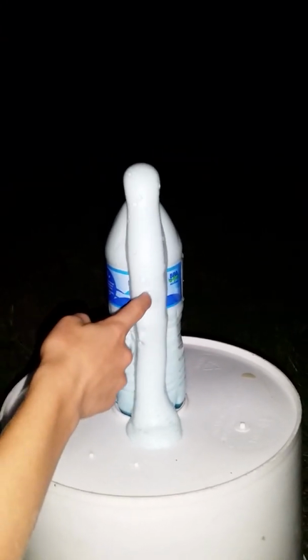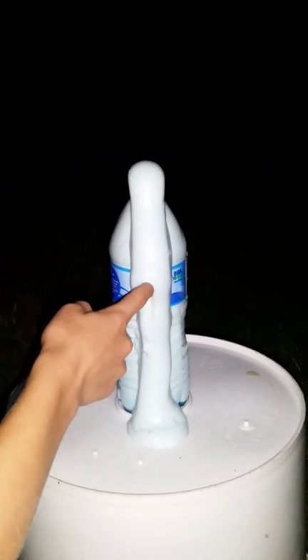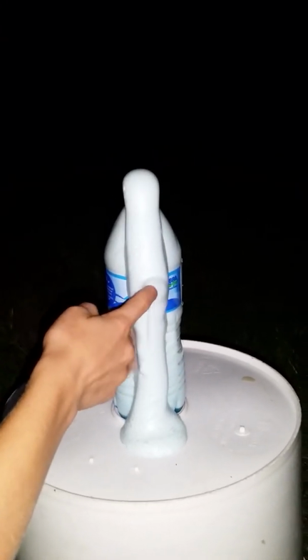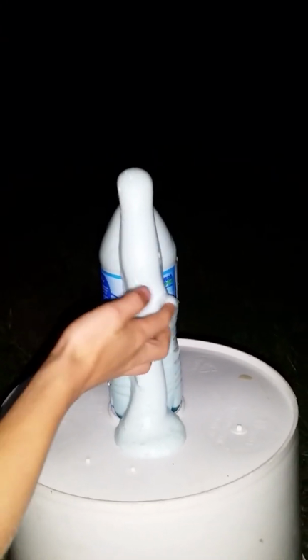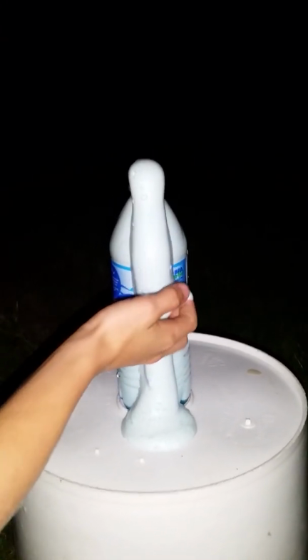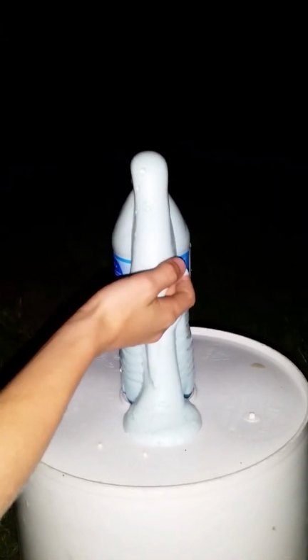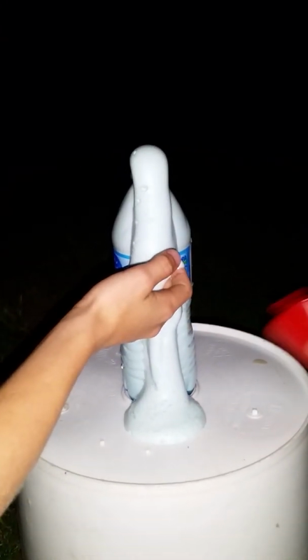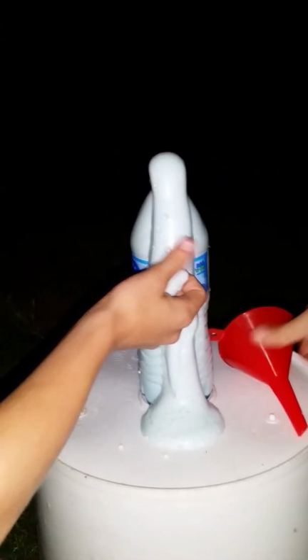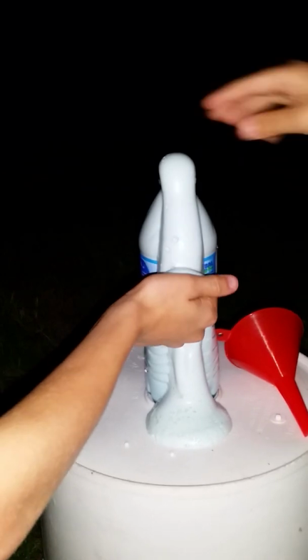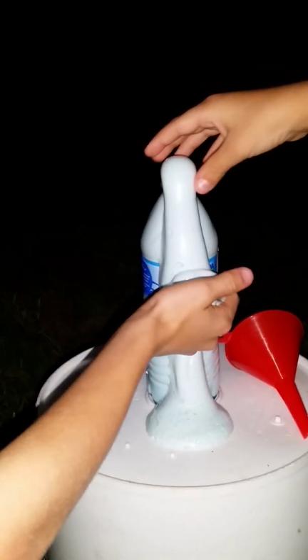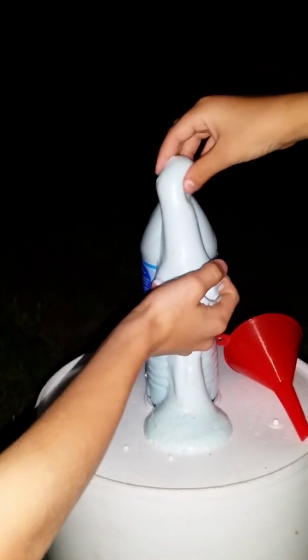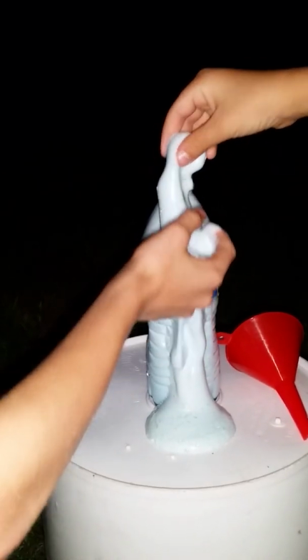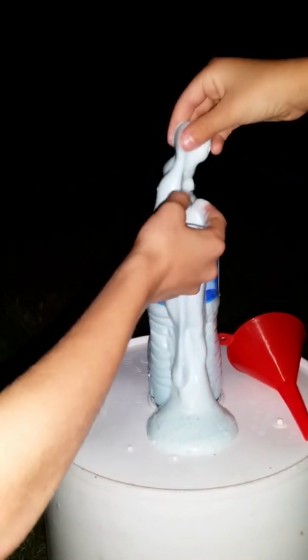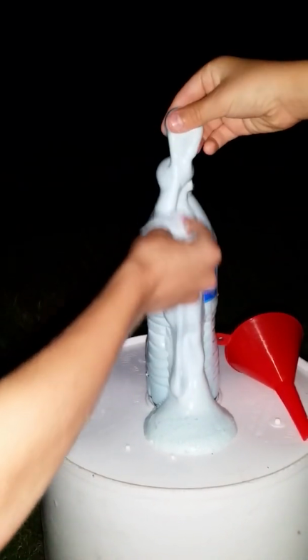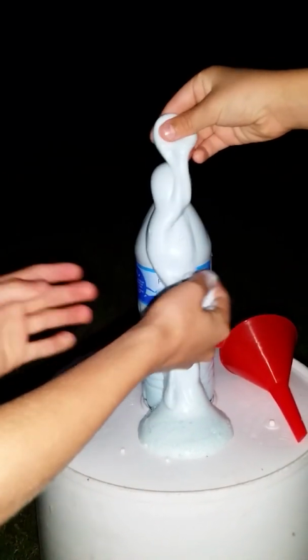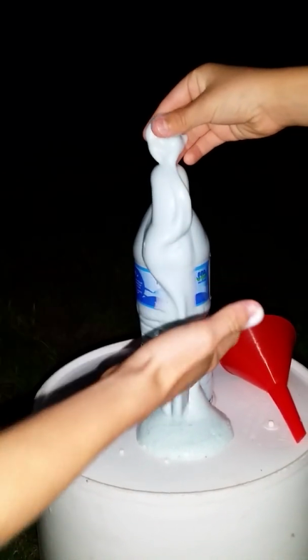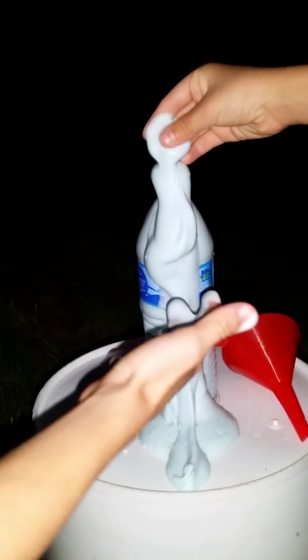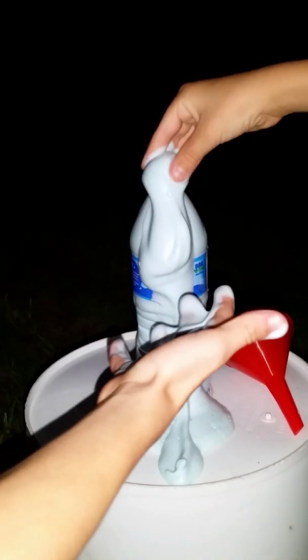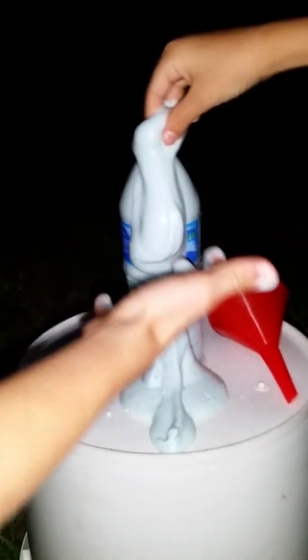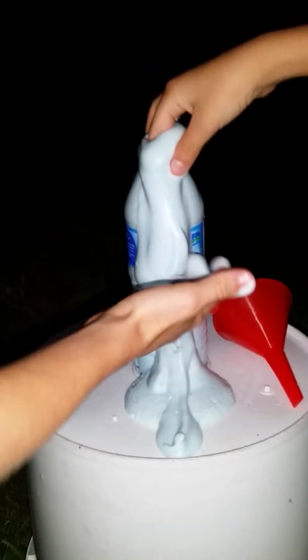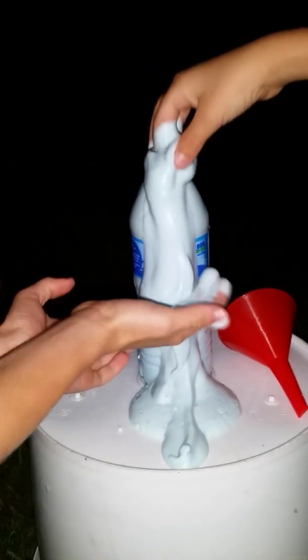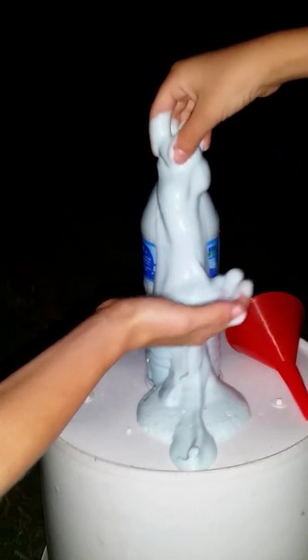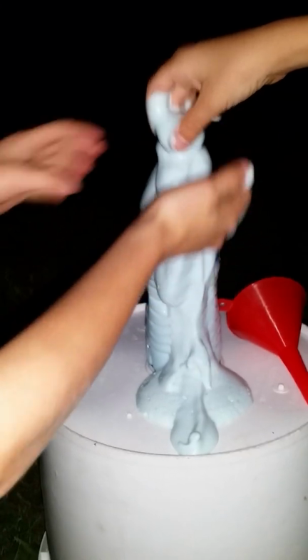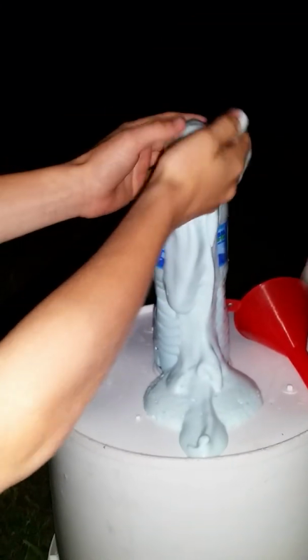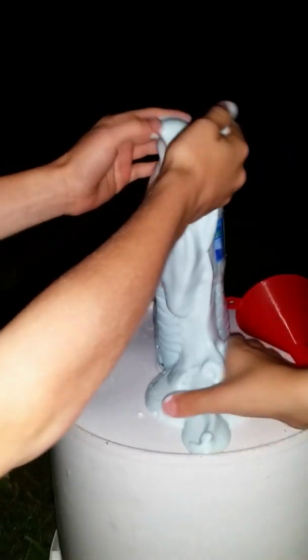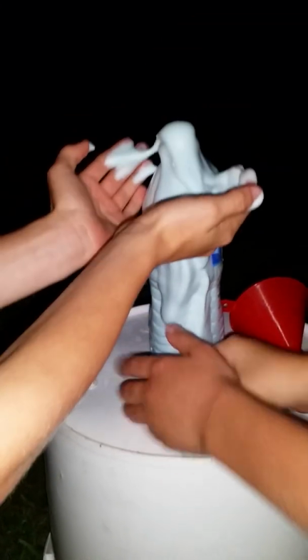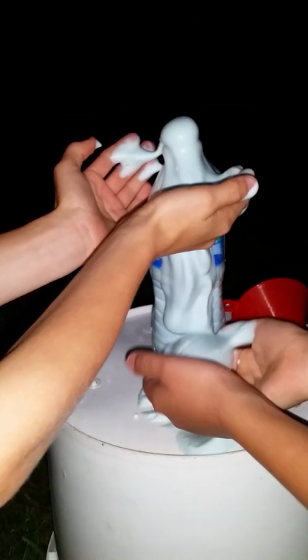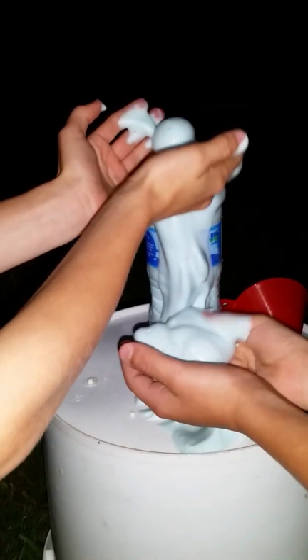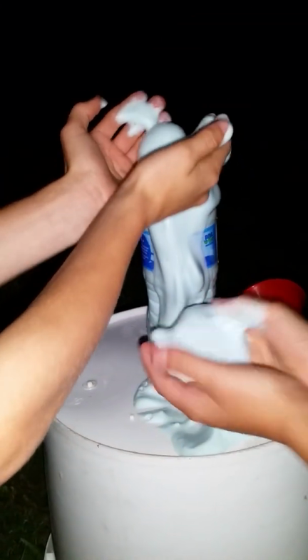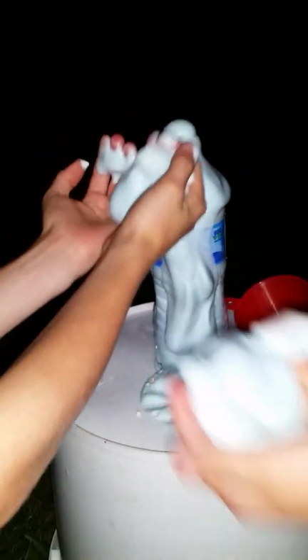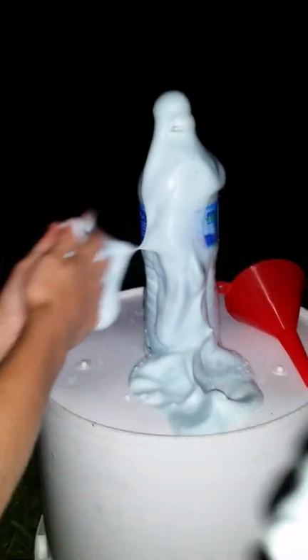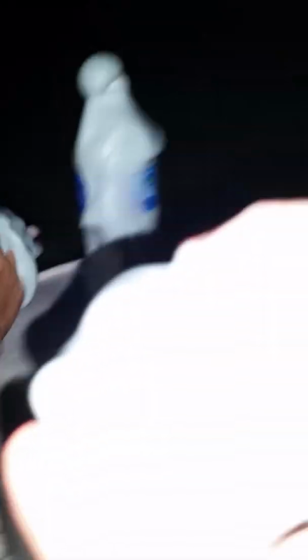Actually, it's not hot anymore. Oh yeah, it isn't hot now. It sort of looks like shaving cream!